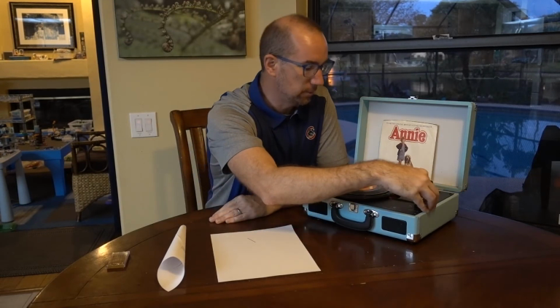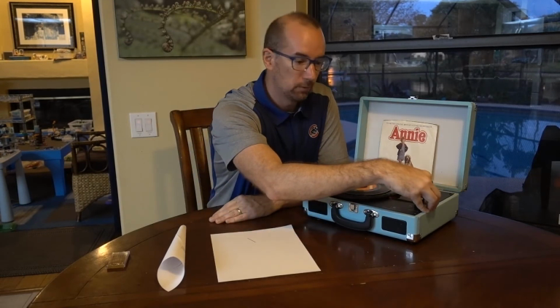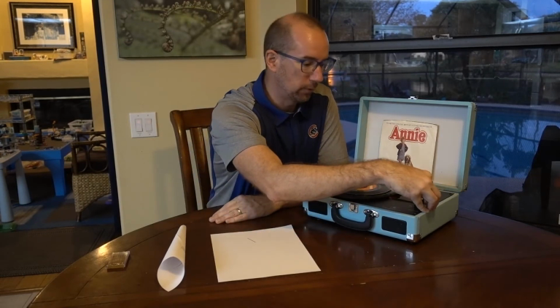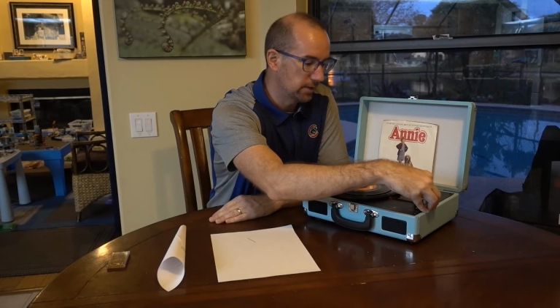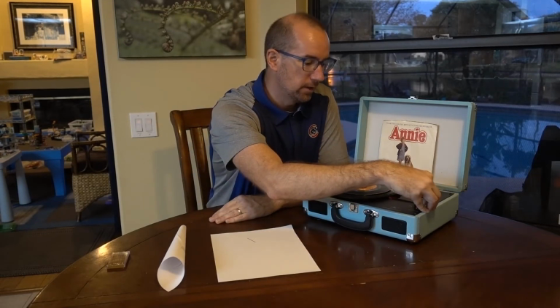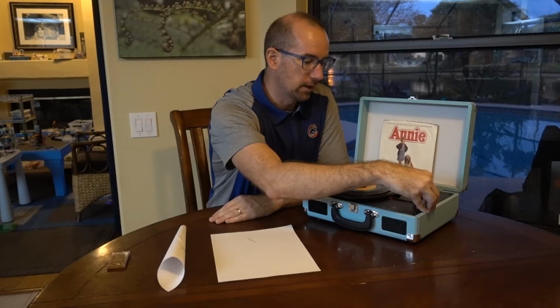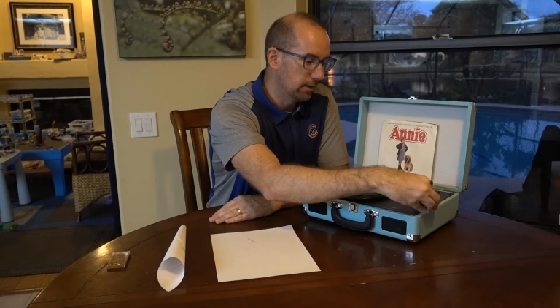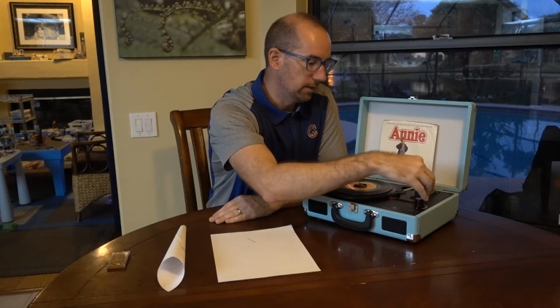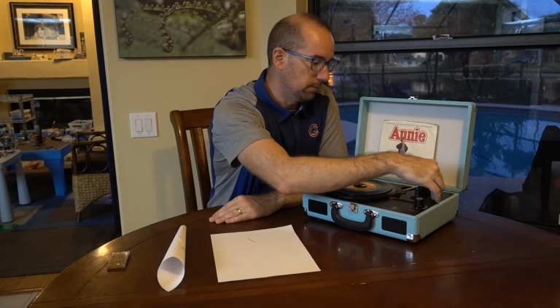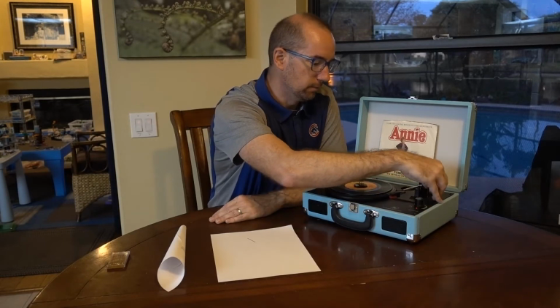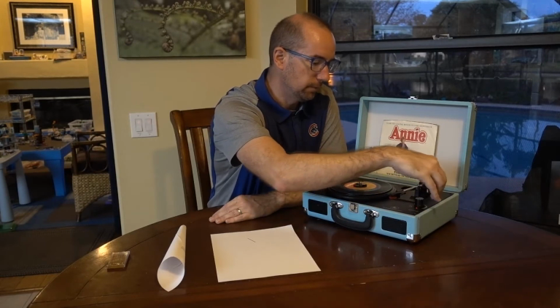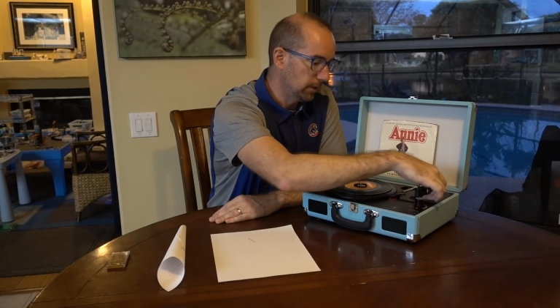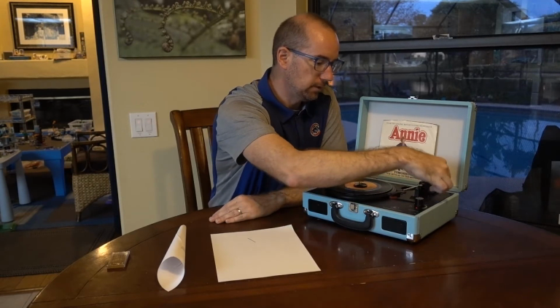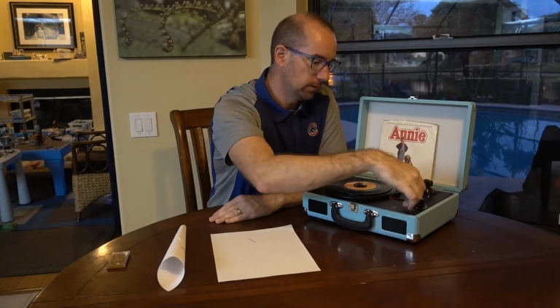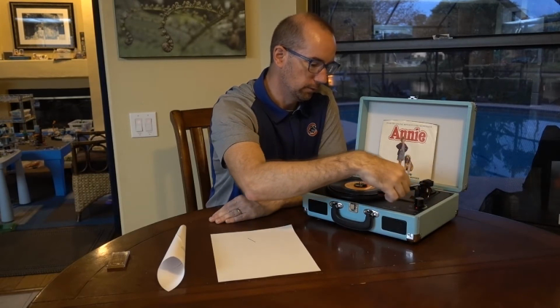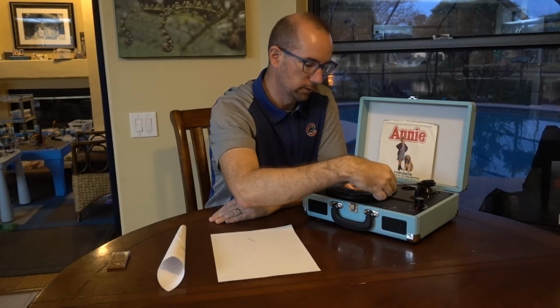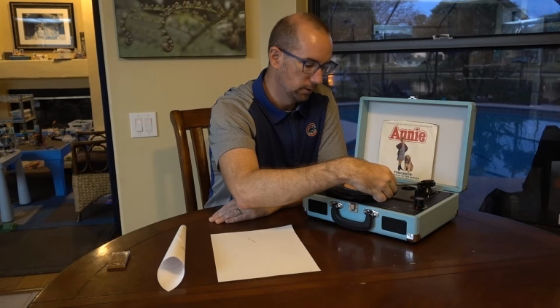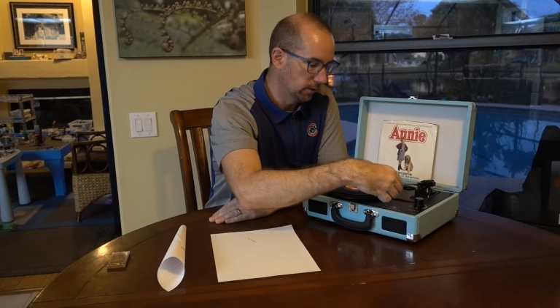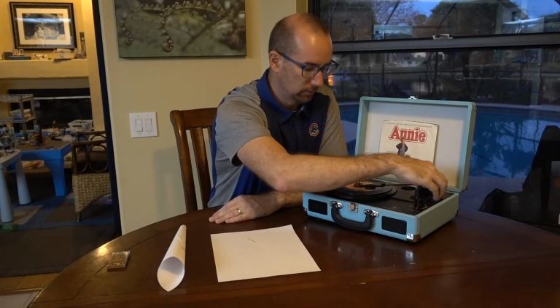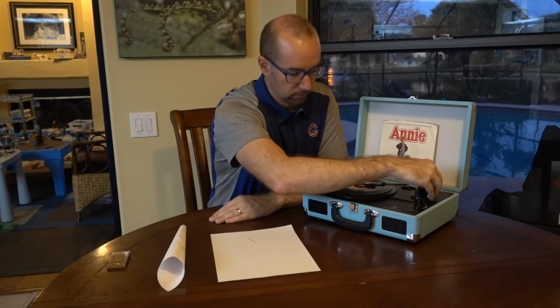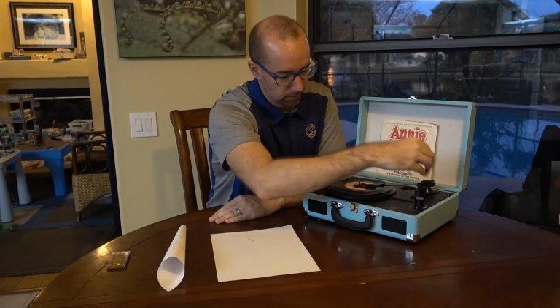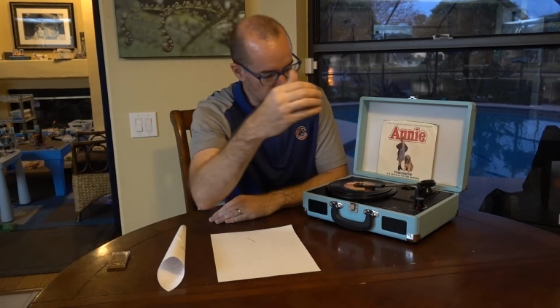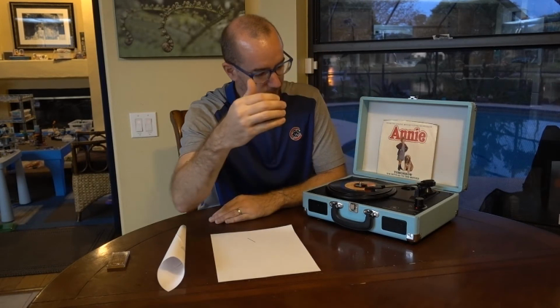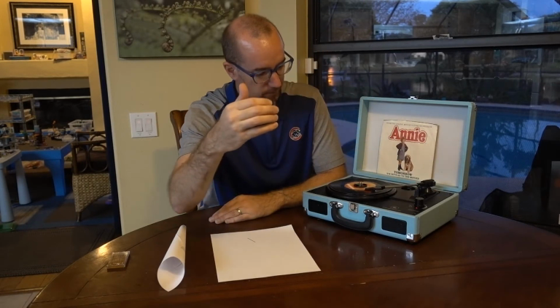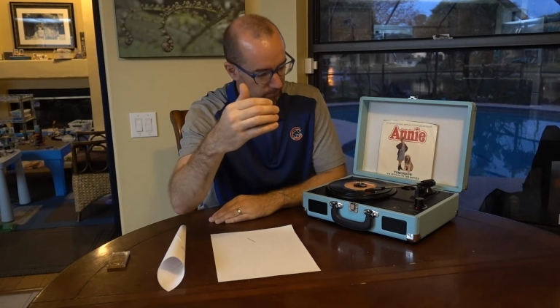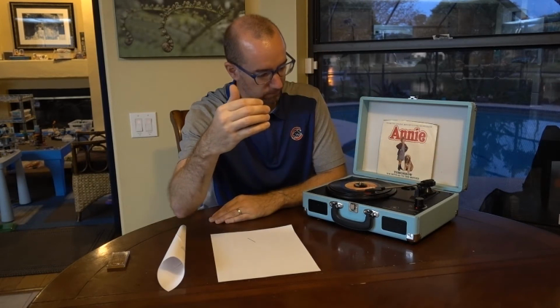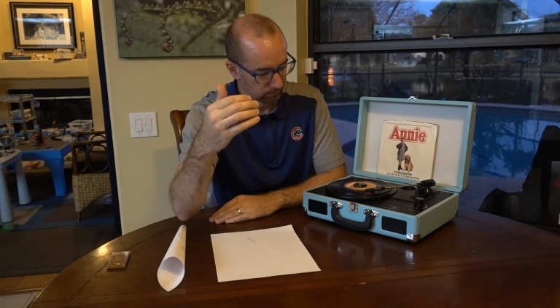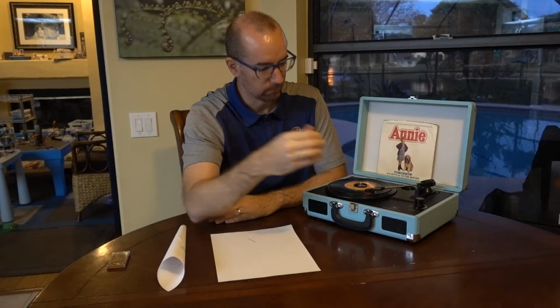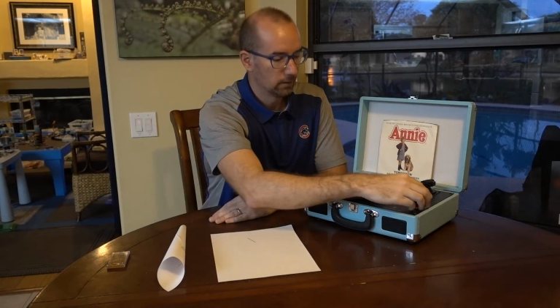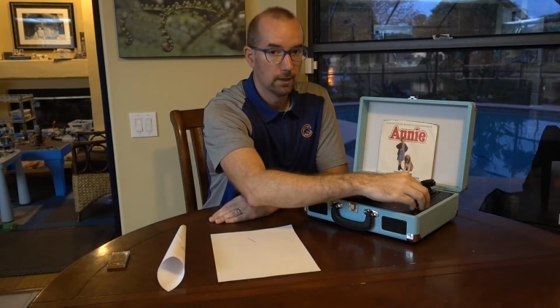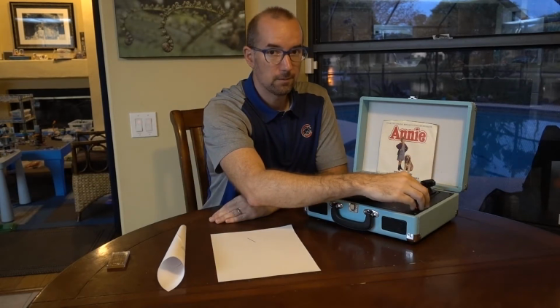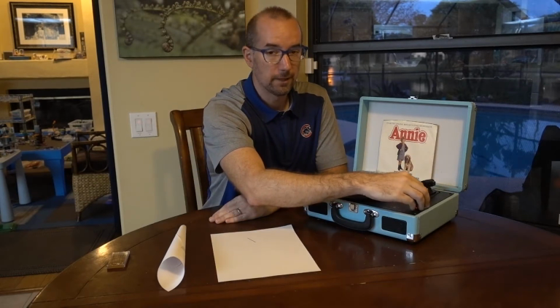The simple way we operate records is you turn it on, you pick up the needle, you move it over, and then you're able to drop it down and get some sound coming out.